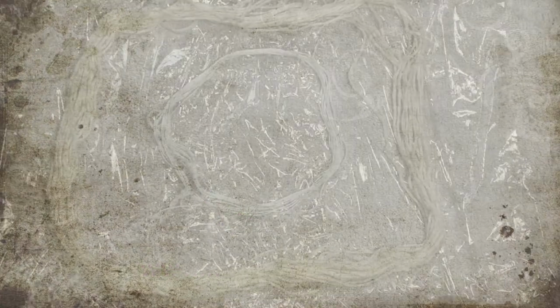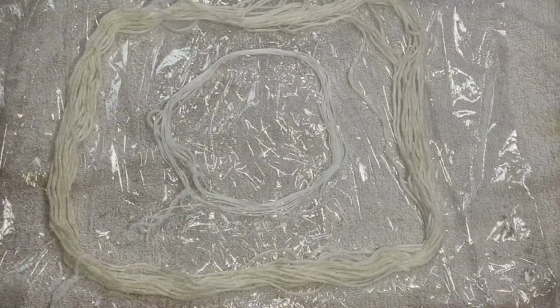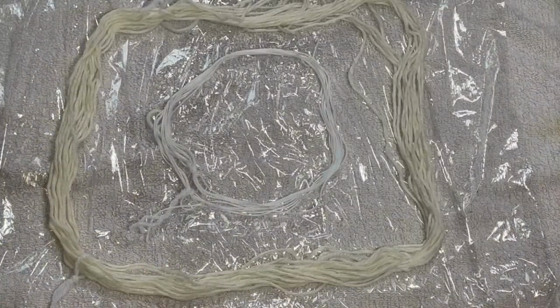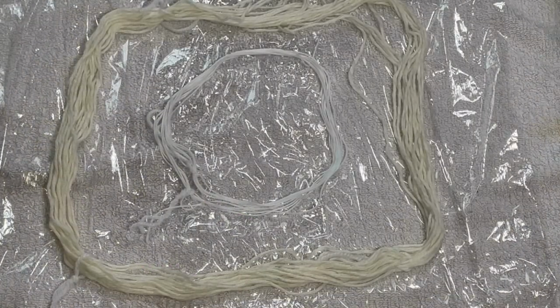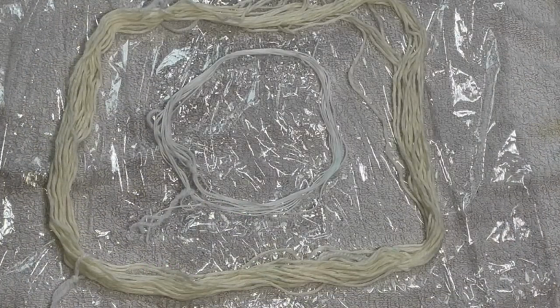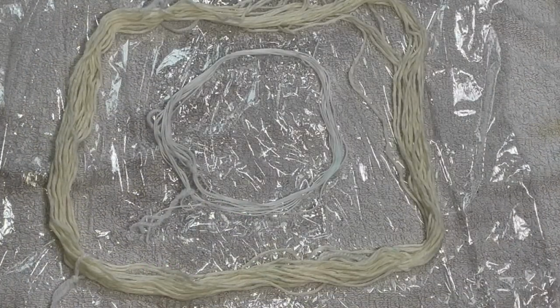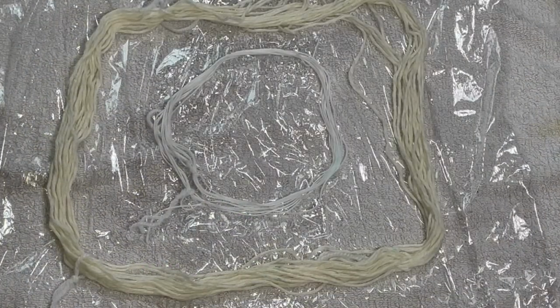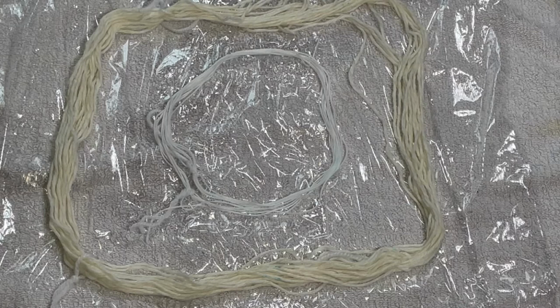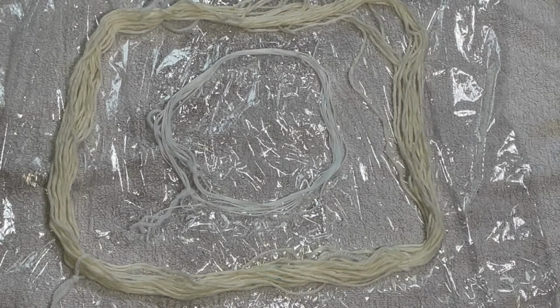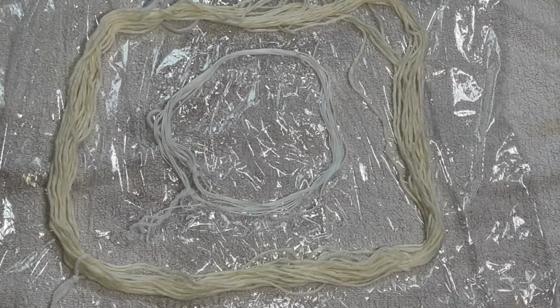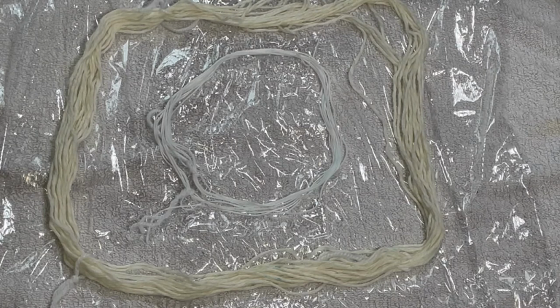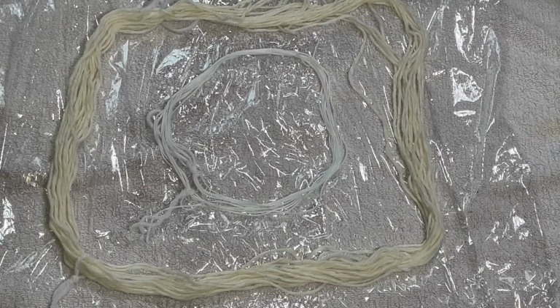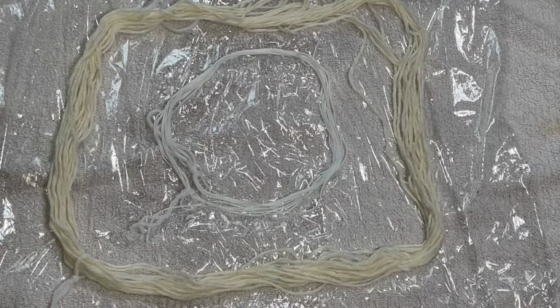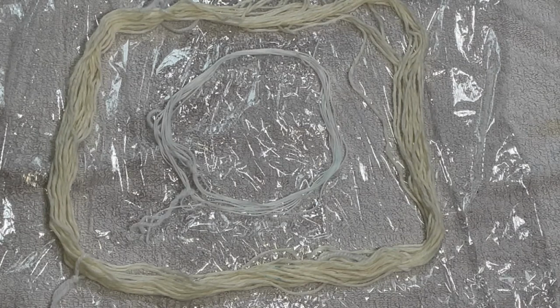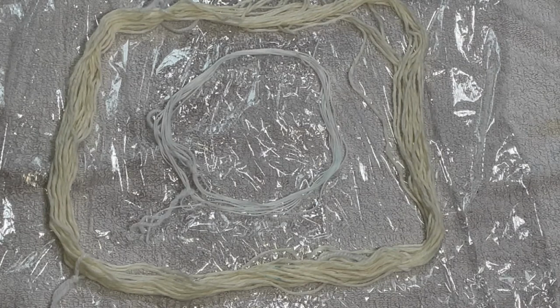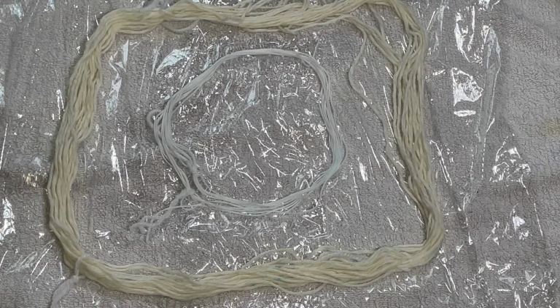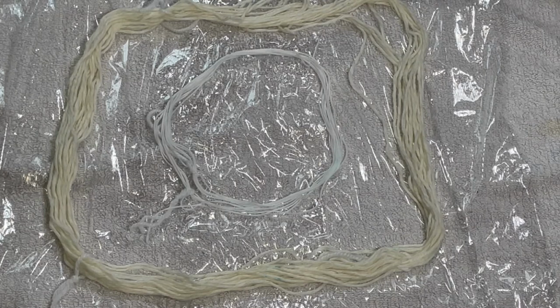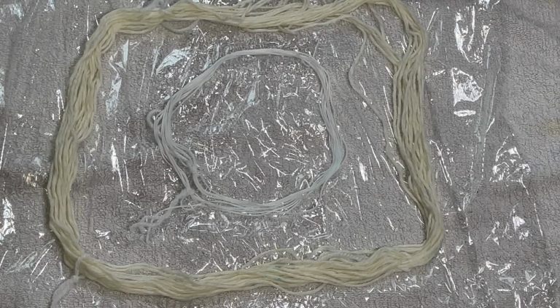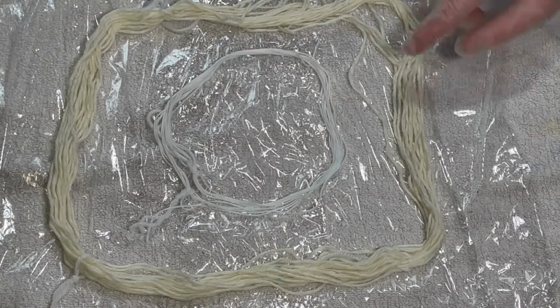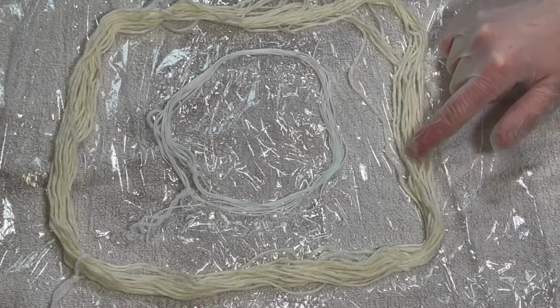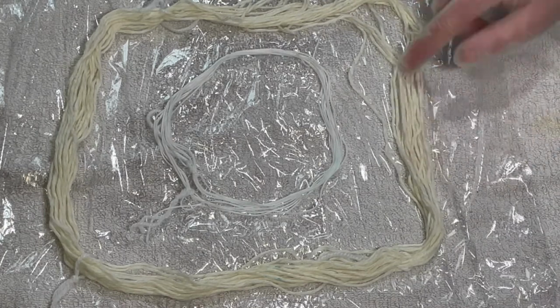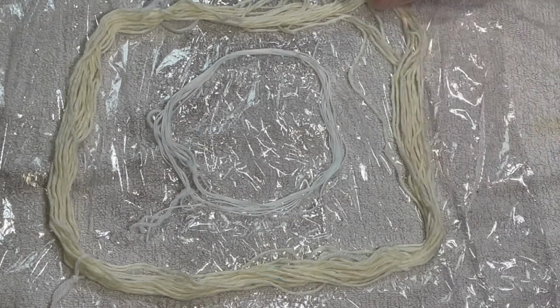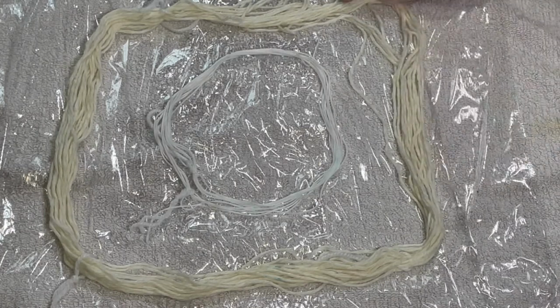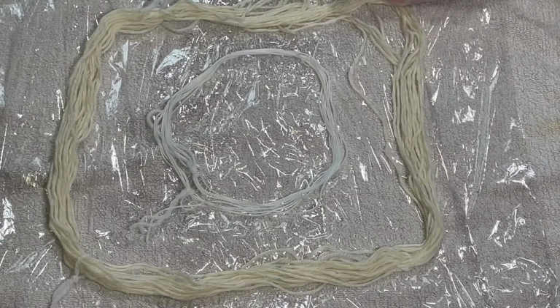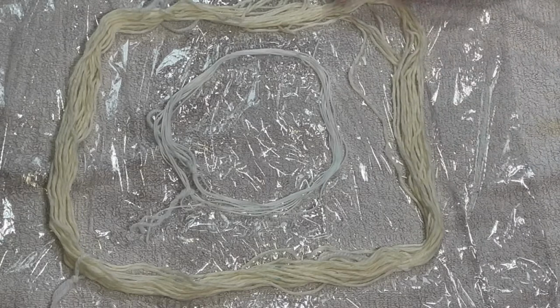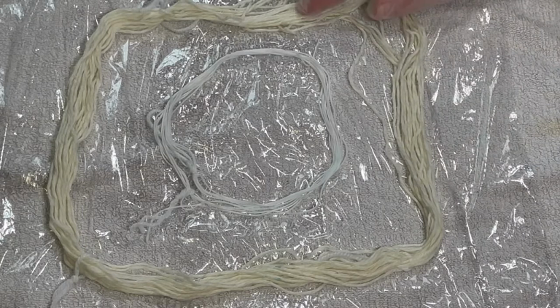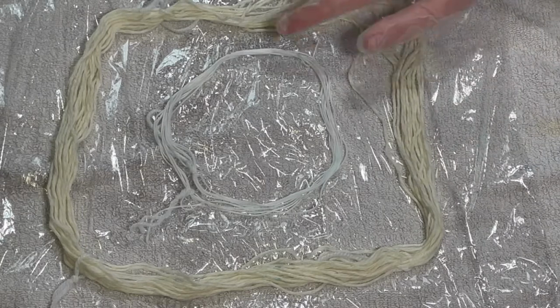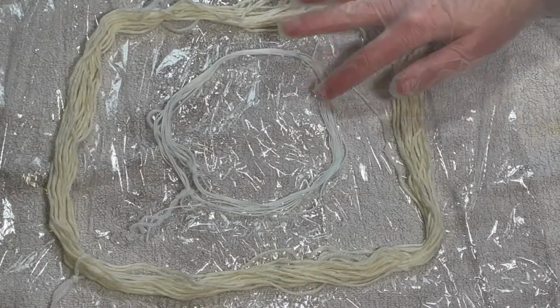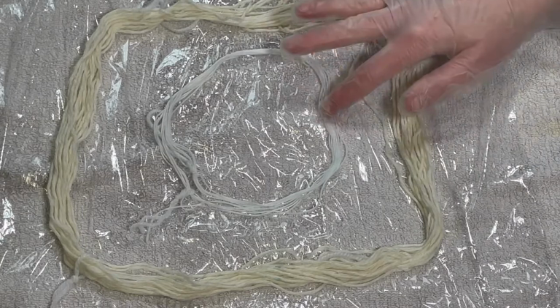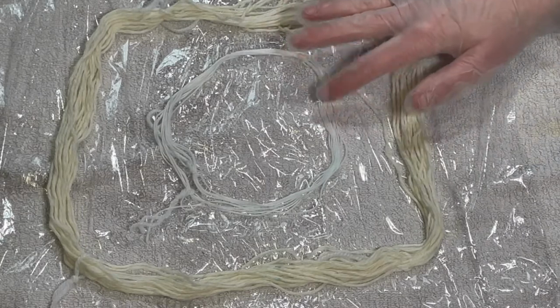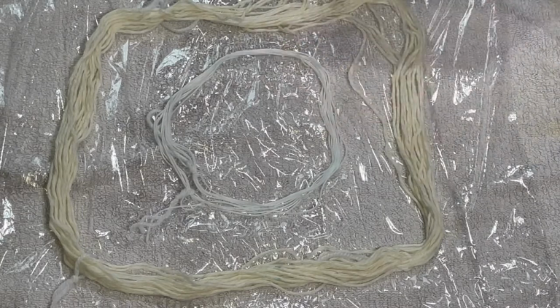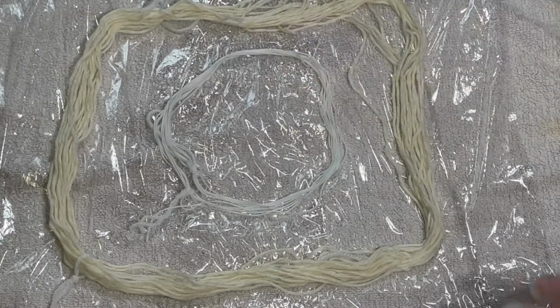Hi everybody, I'm Amy from From the Cauldron. Today I'm going to attempt to speckle this lovely cotton jute yarn and some white cotton floss.